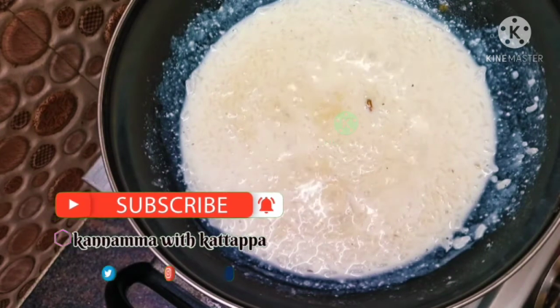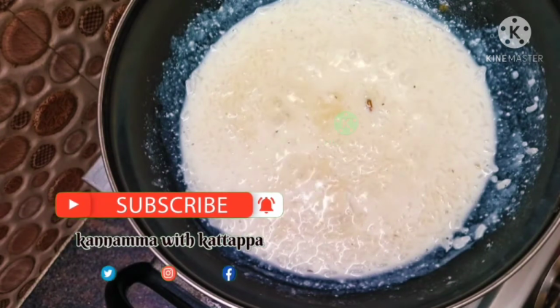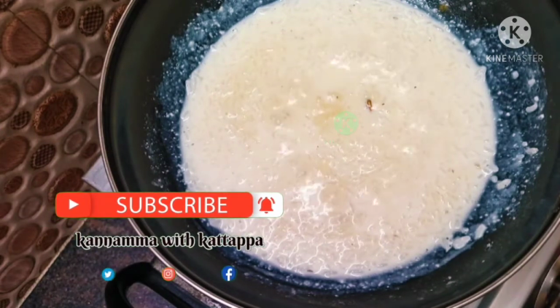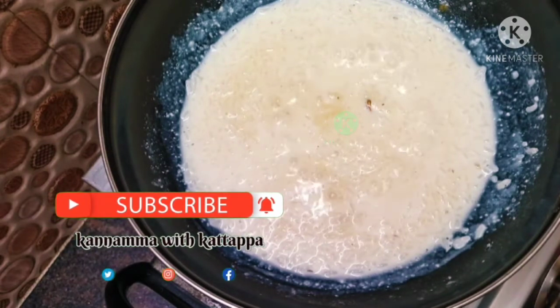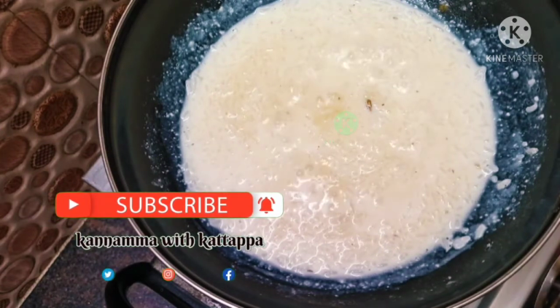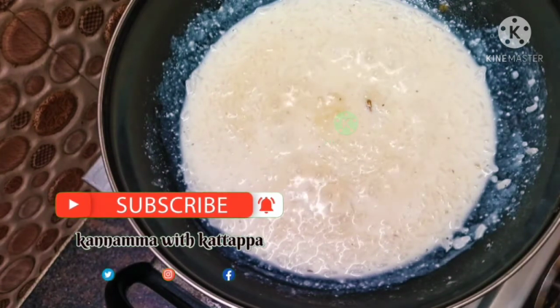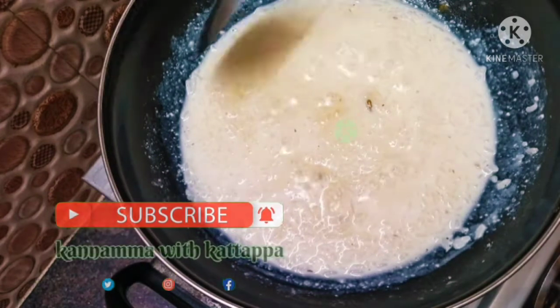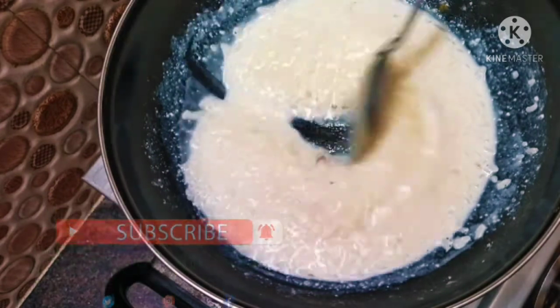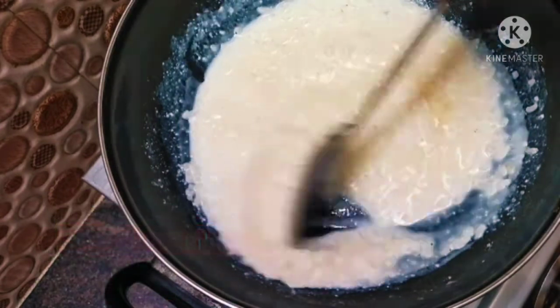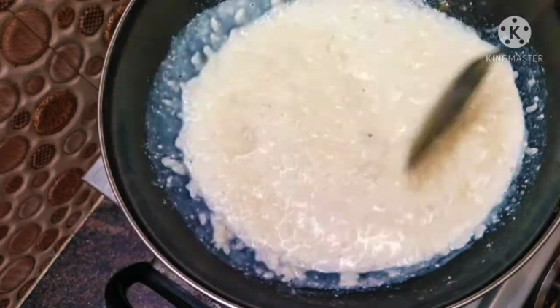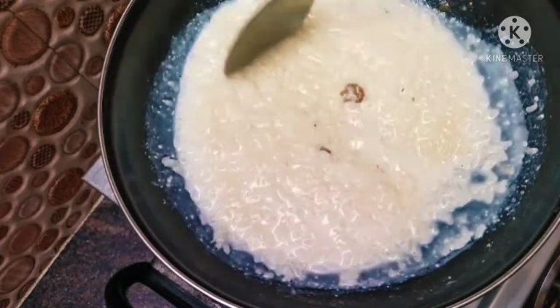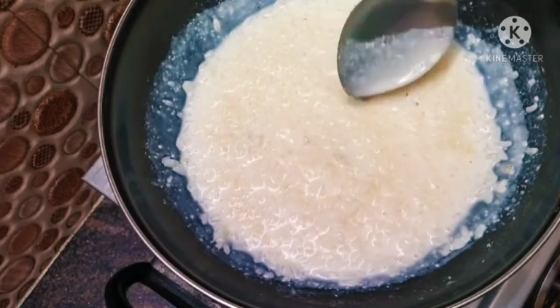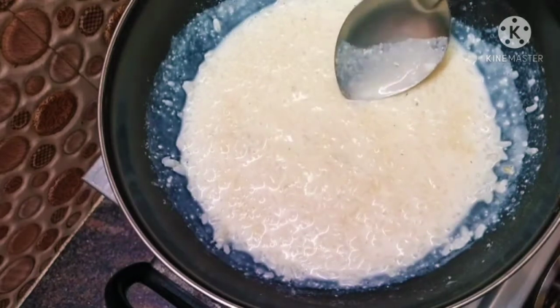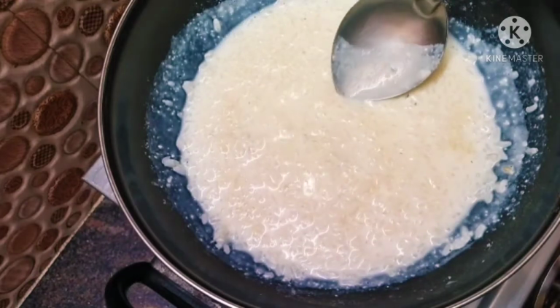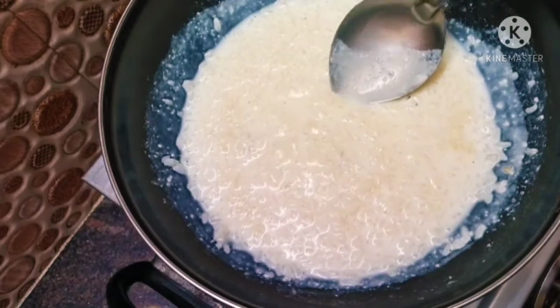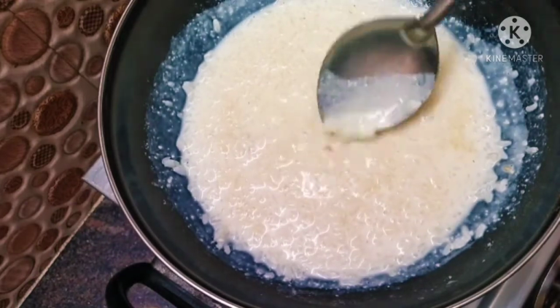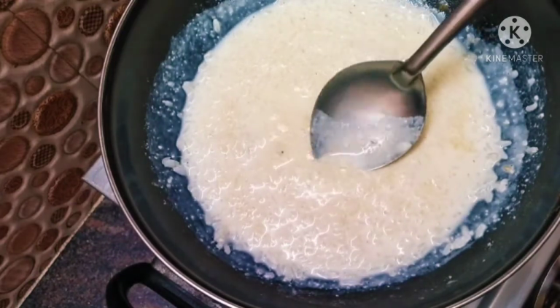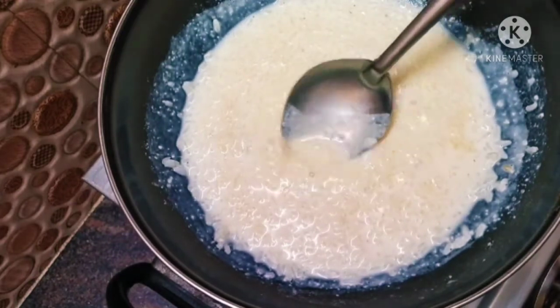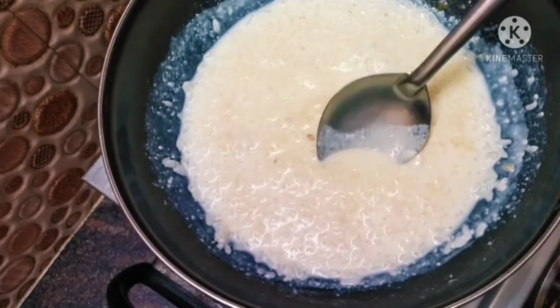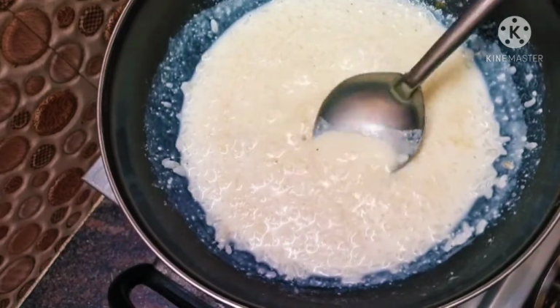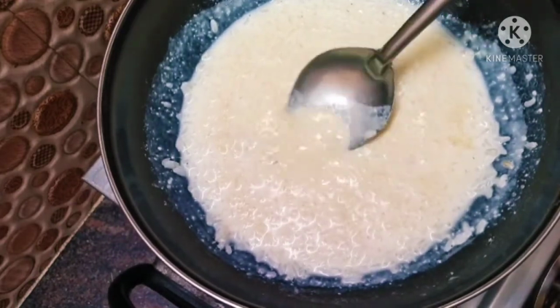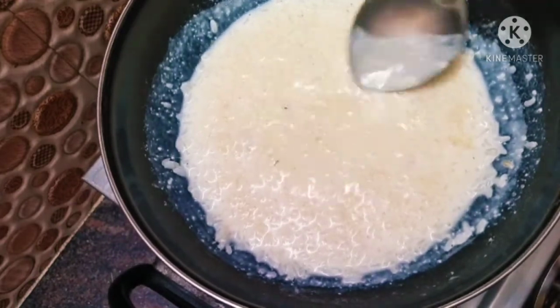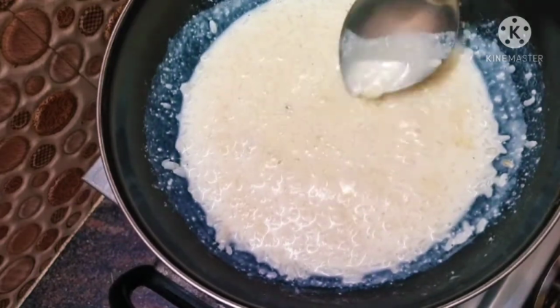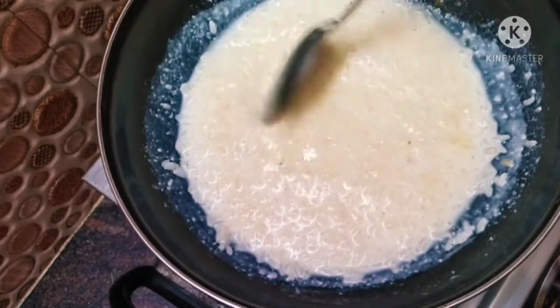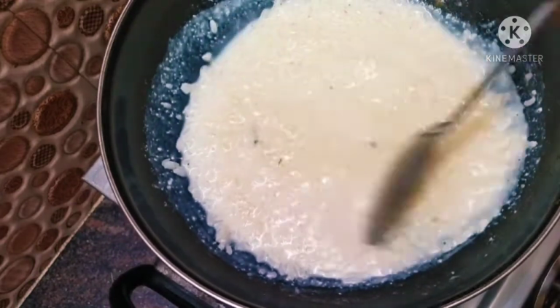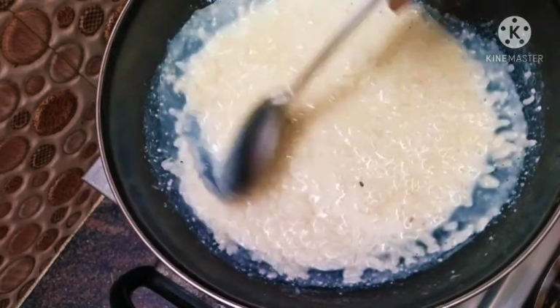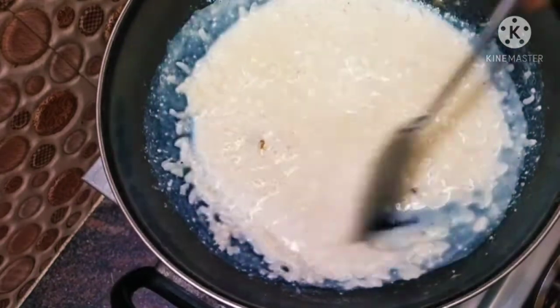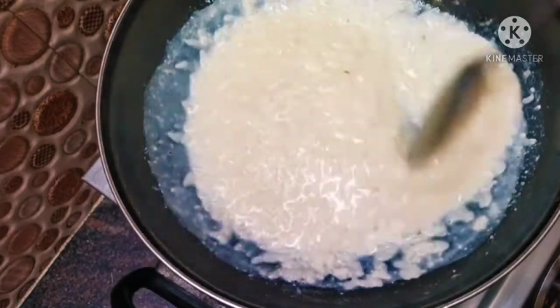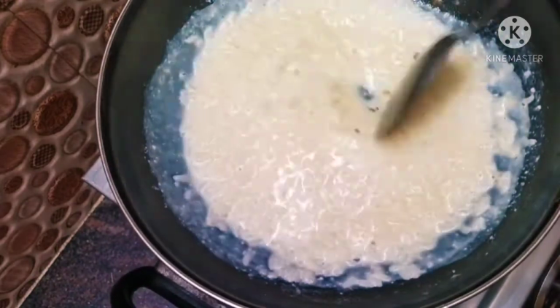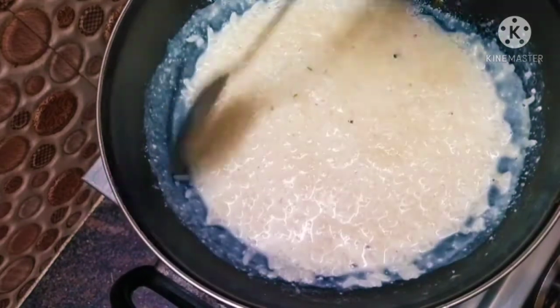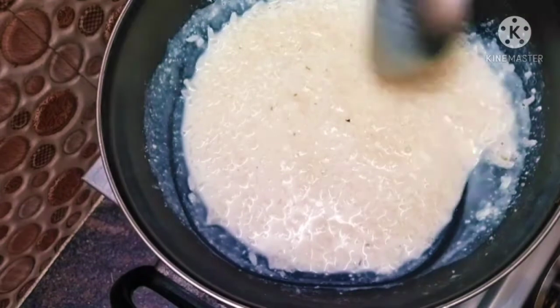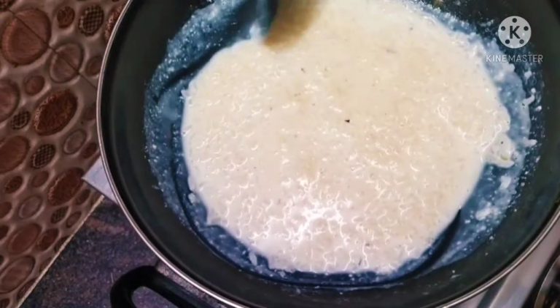We will add a little flavor. We will mix it in a small amount of milk.